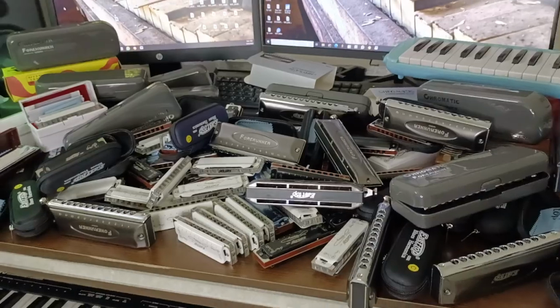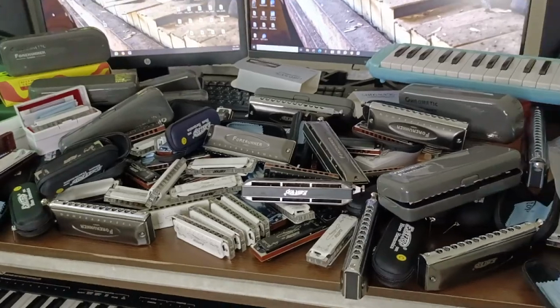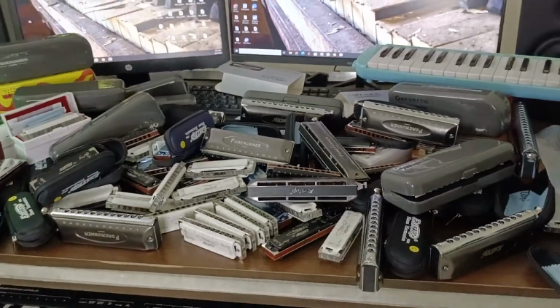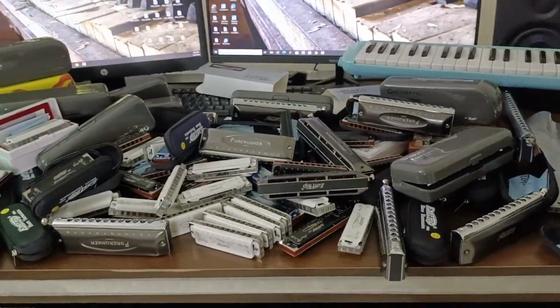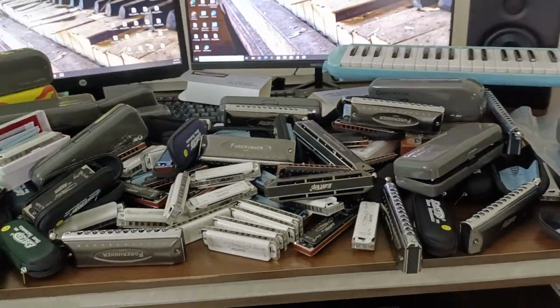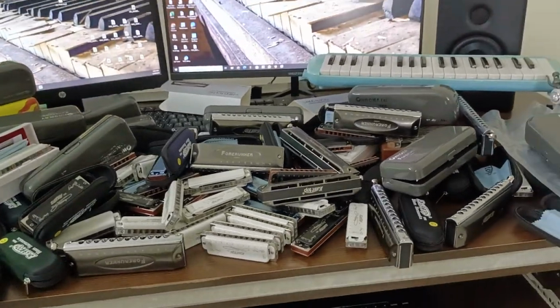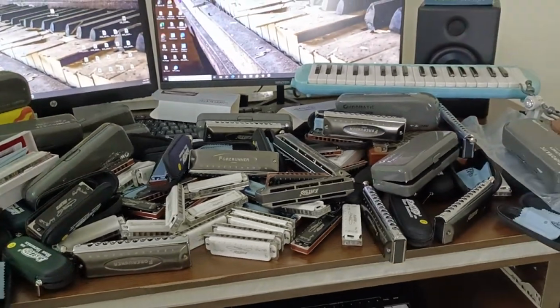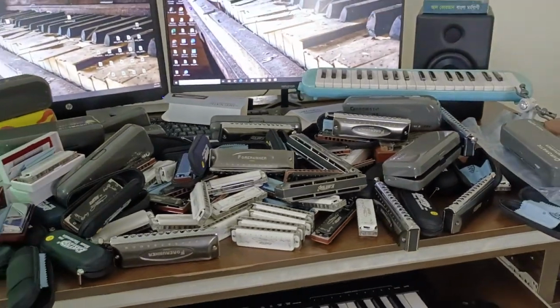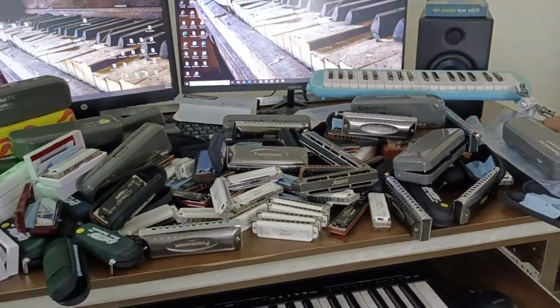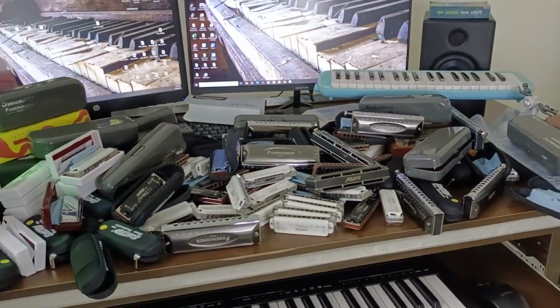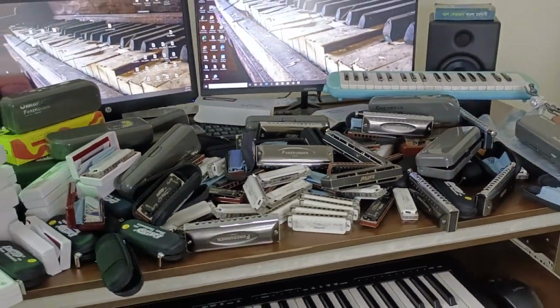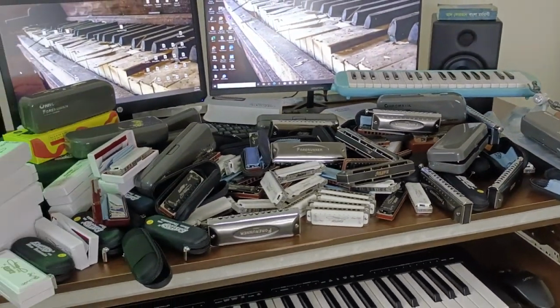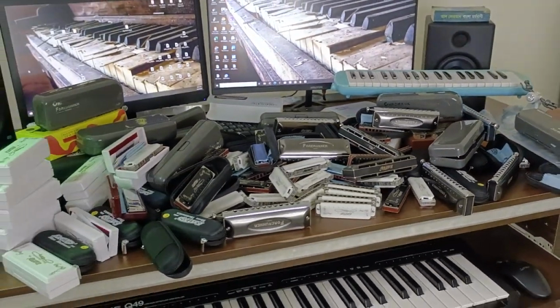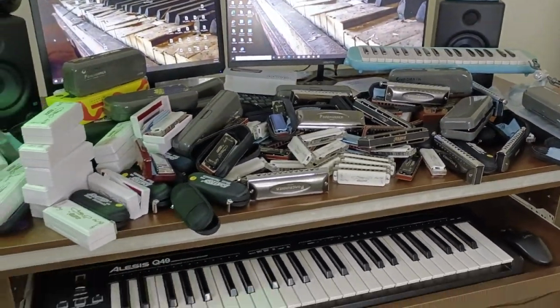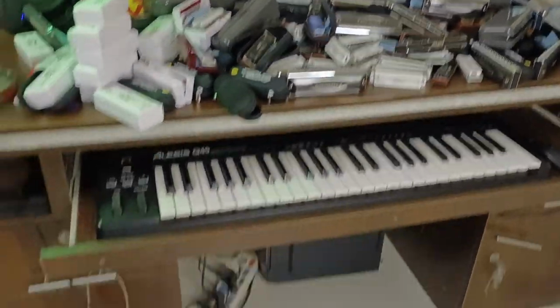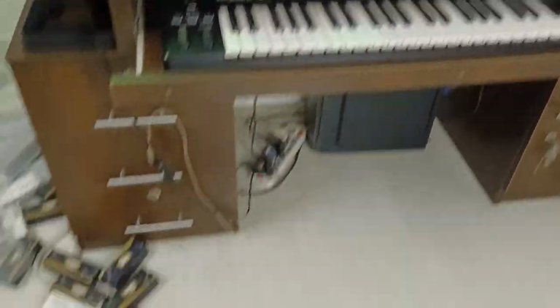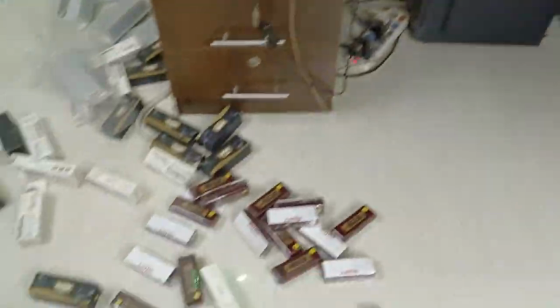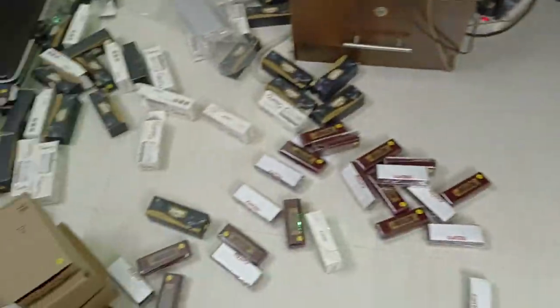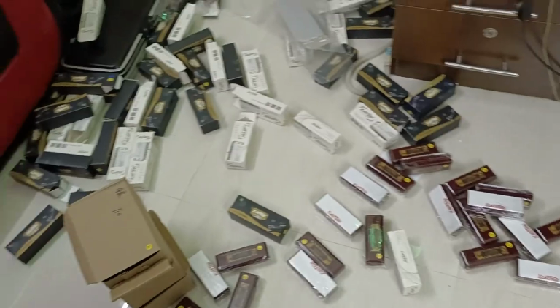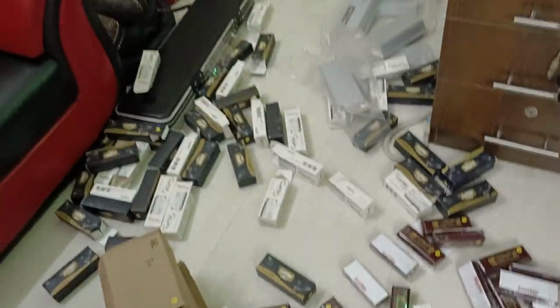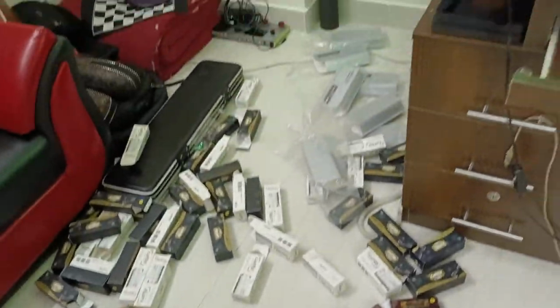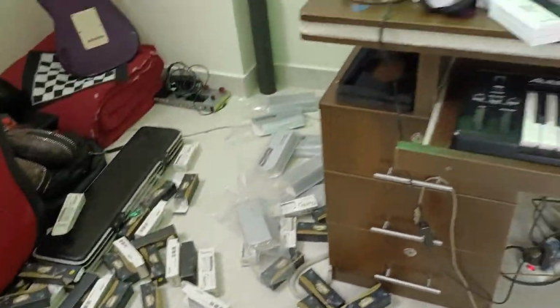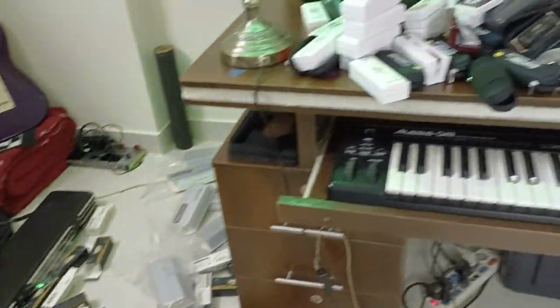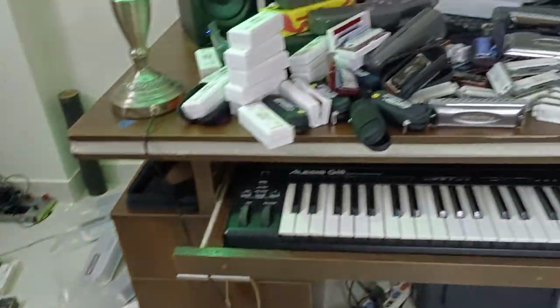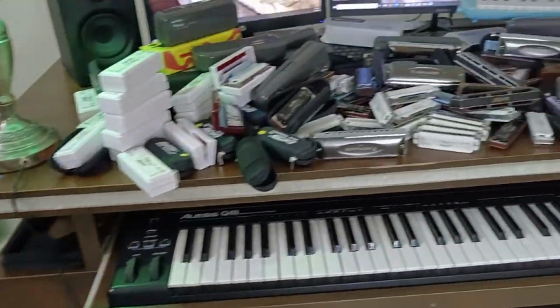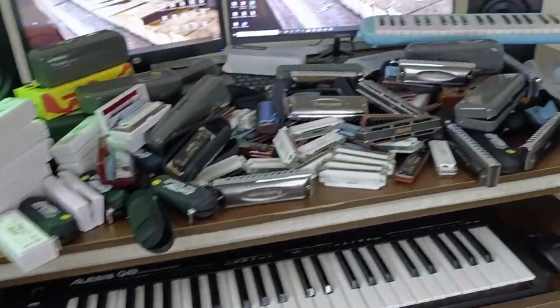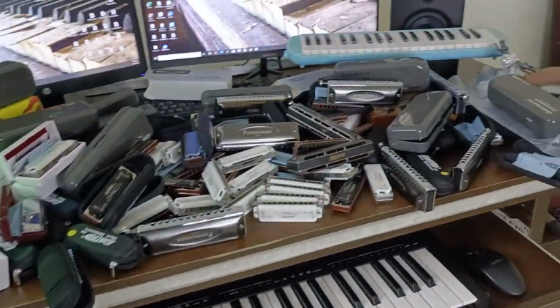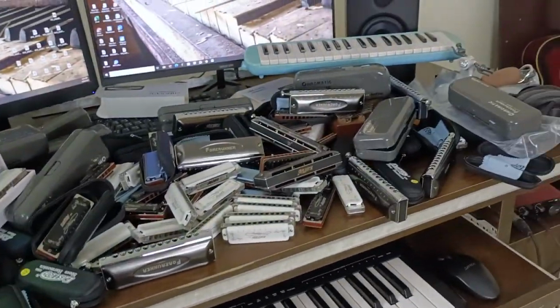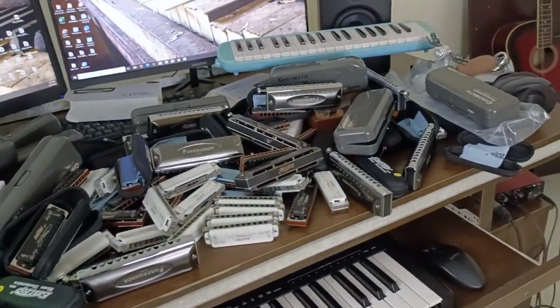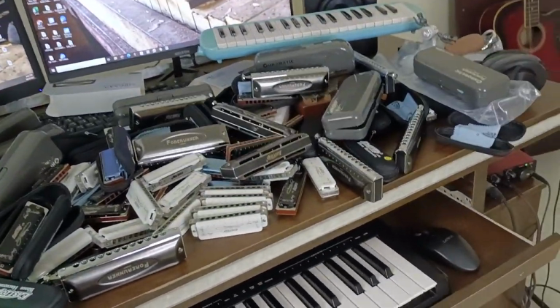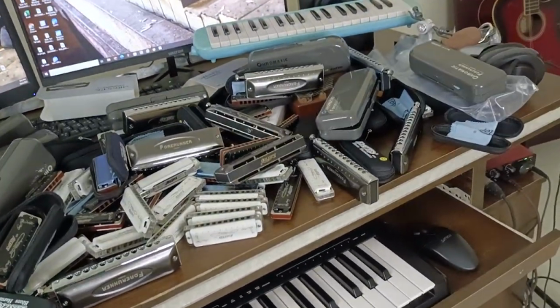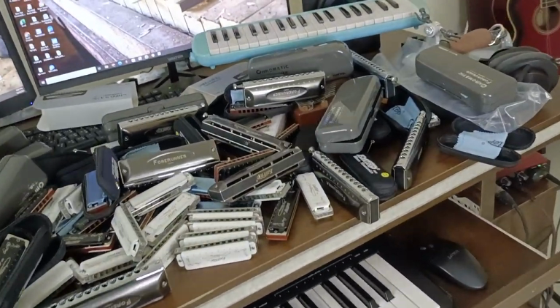Hello viewers. I am going to show you this video — this is Bangladesh Harmonica Shopping. I just unboxed it, and this is the stock from this video.